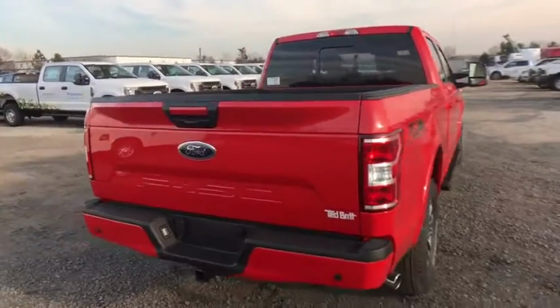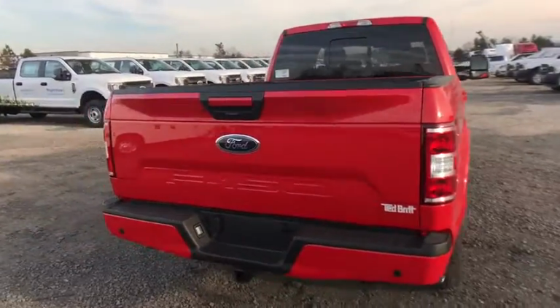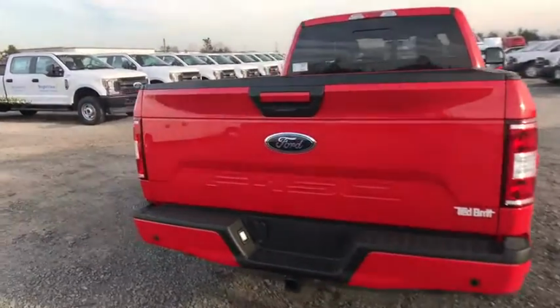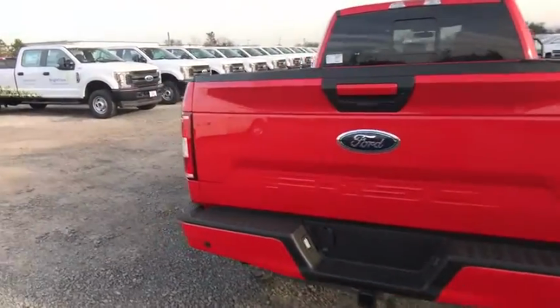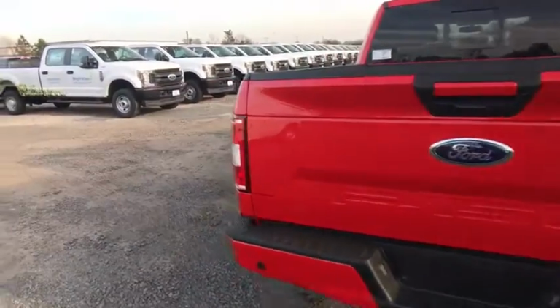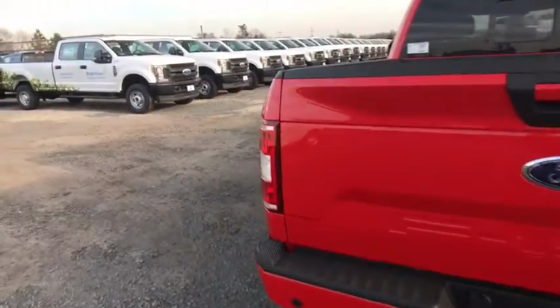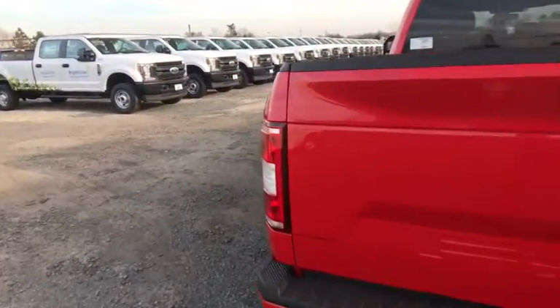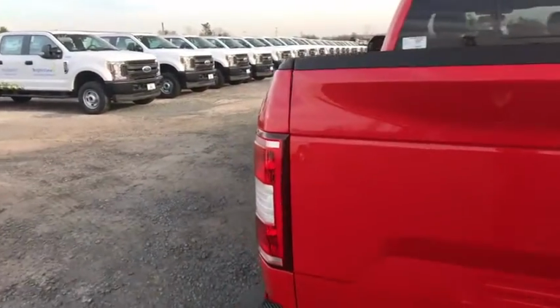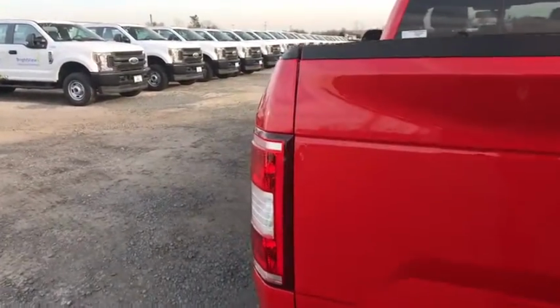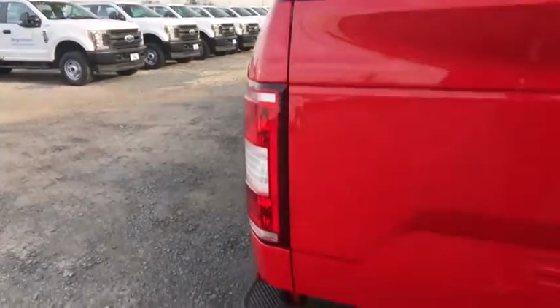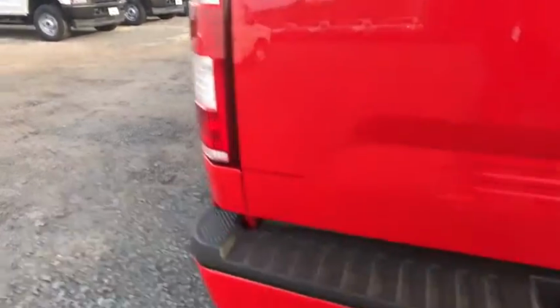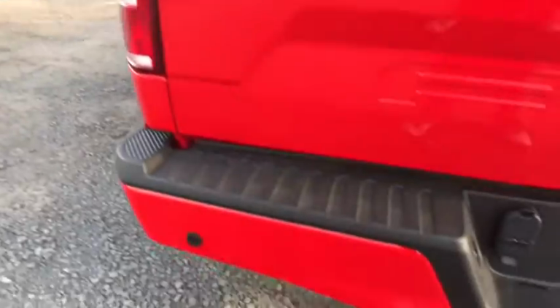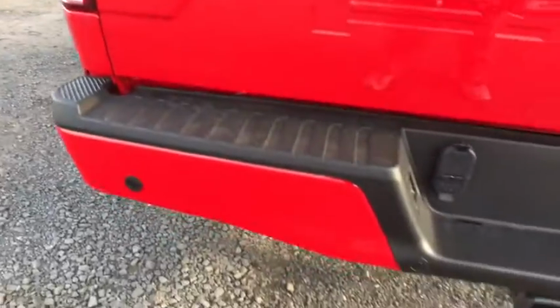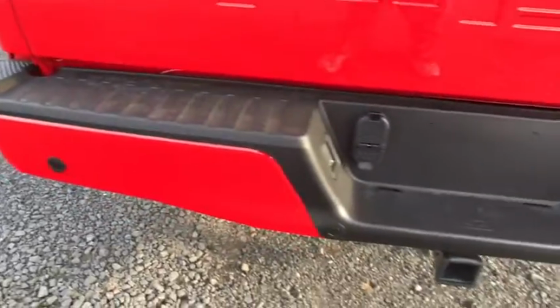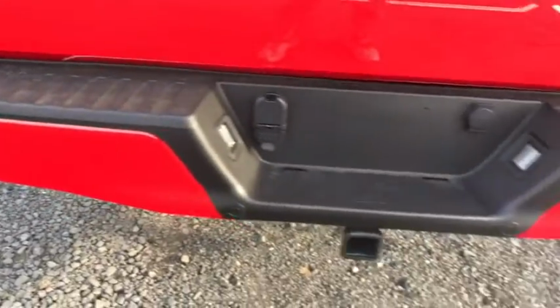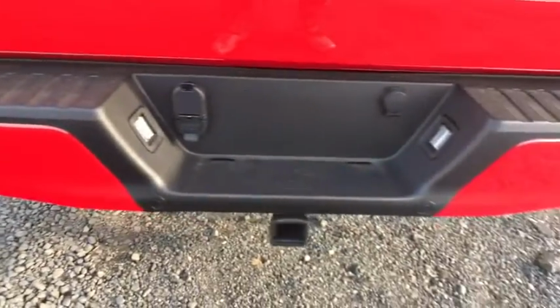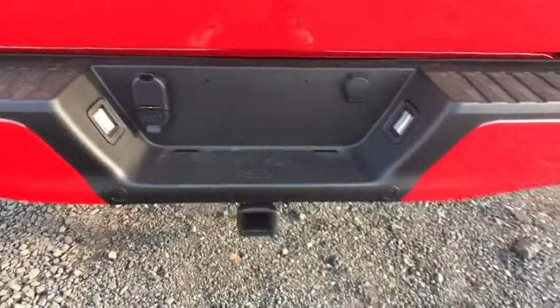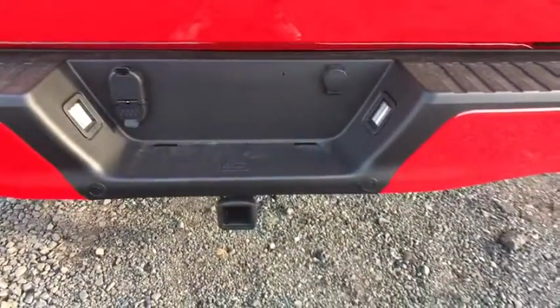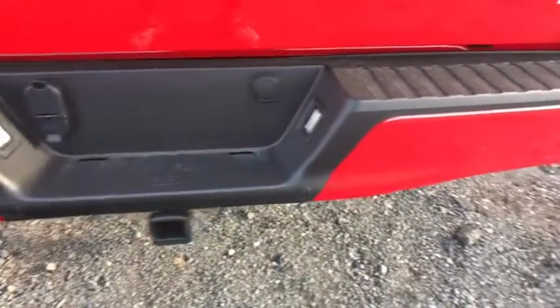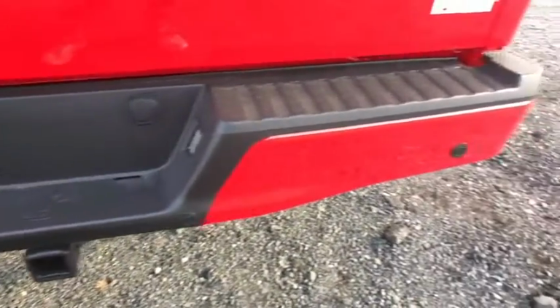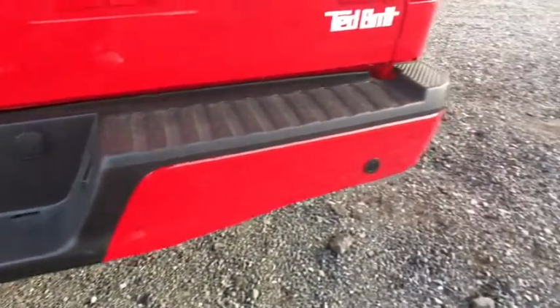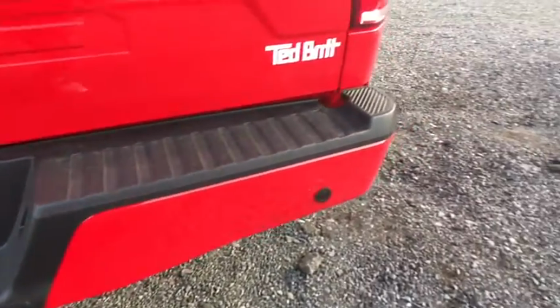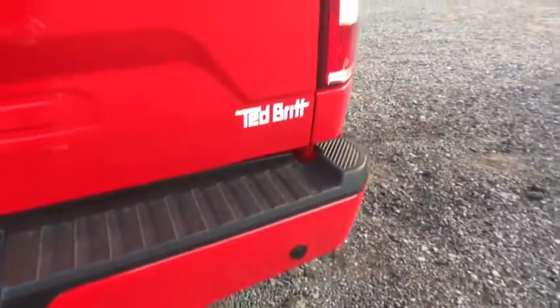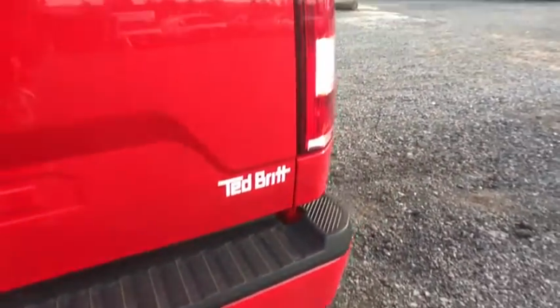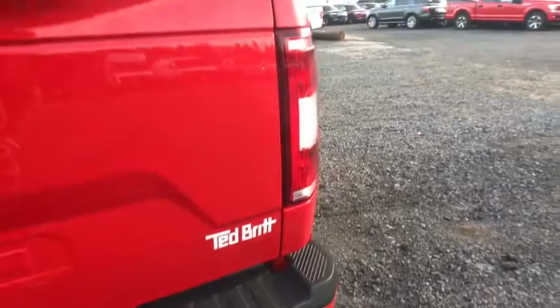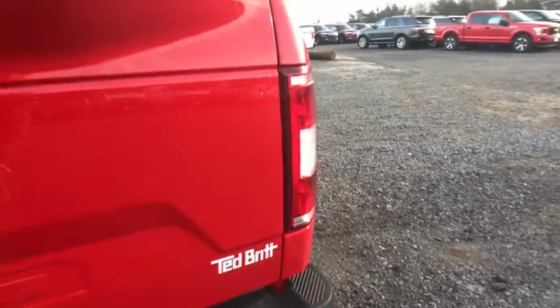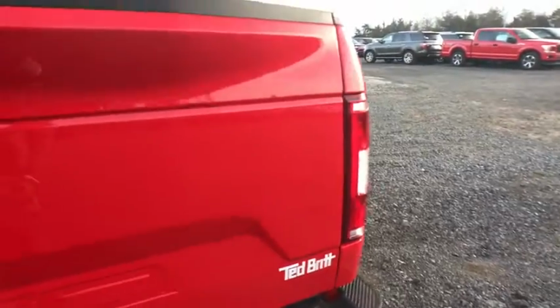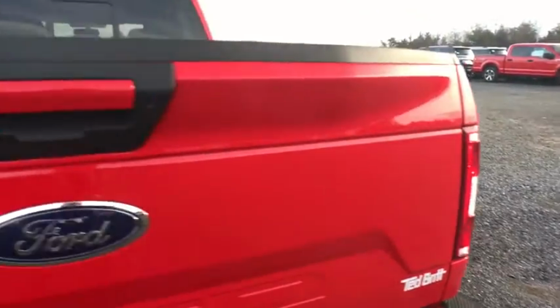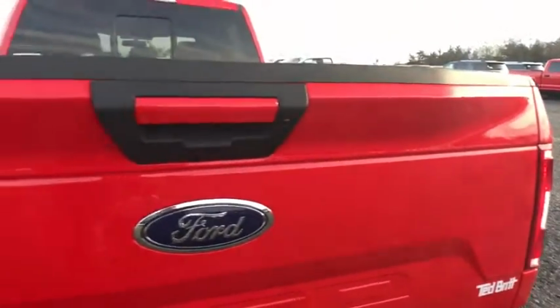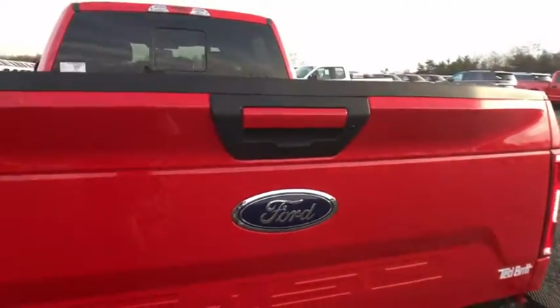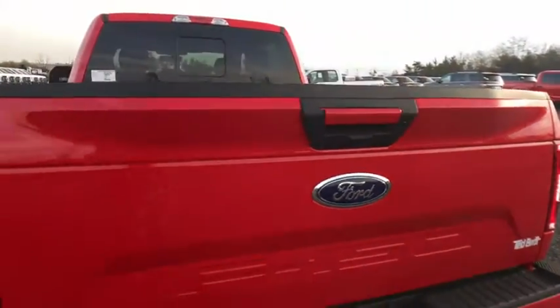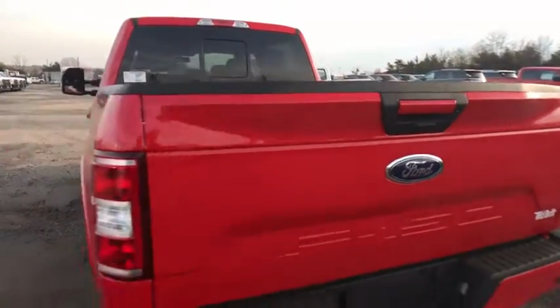Power windows, security system, electronic stability control, rear window defroster, compass, brake assist, panic alarm, remote keyless entry, tachometer, driver vanity mirror, front reading lamps.